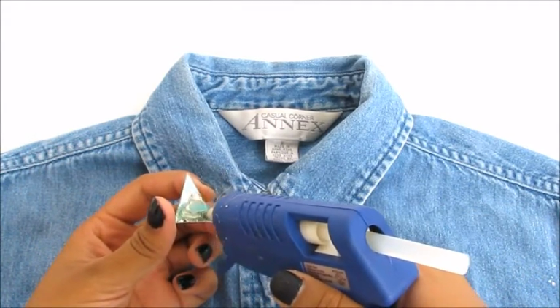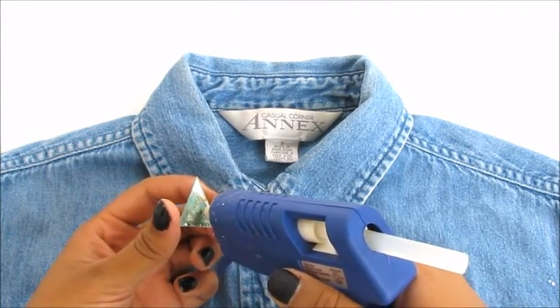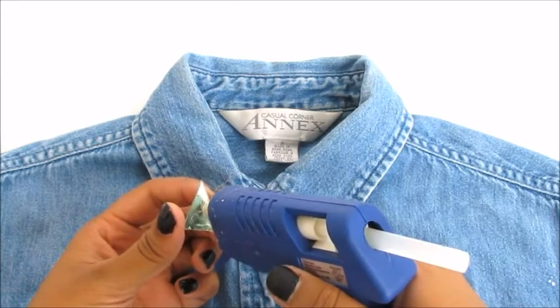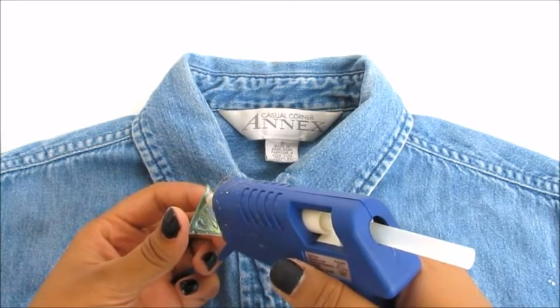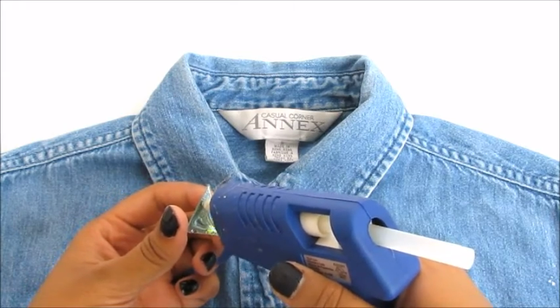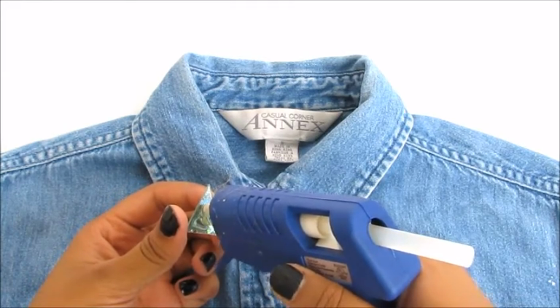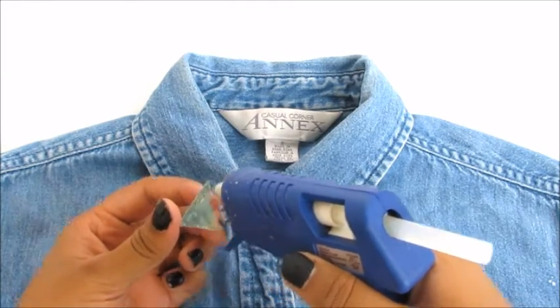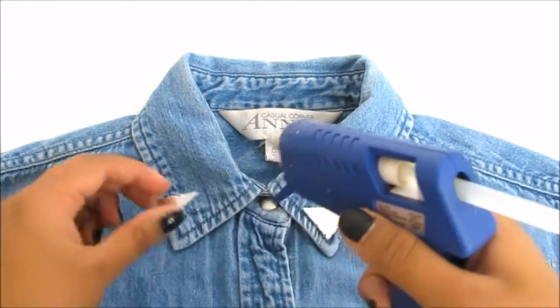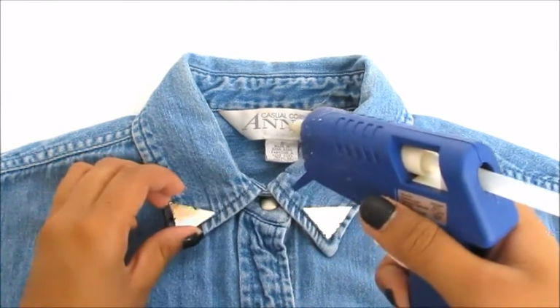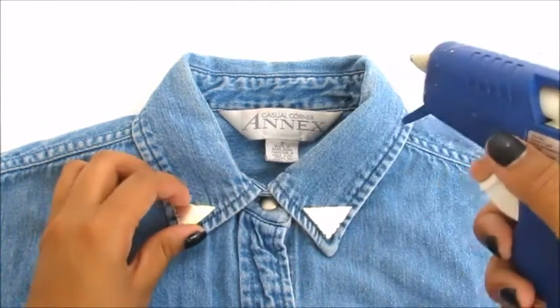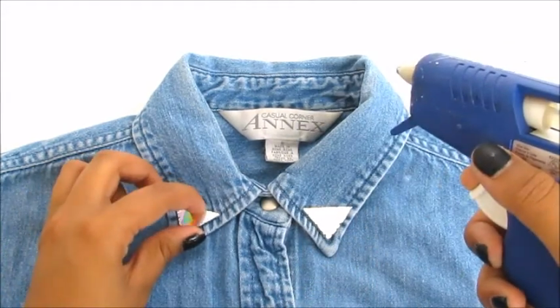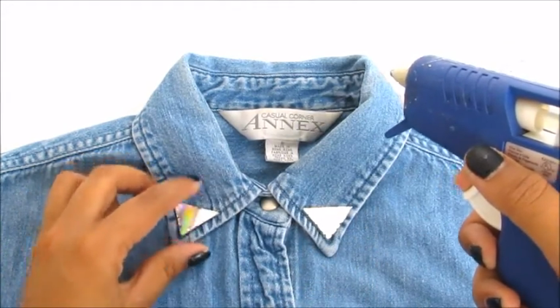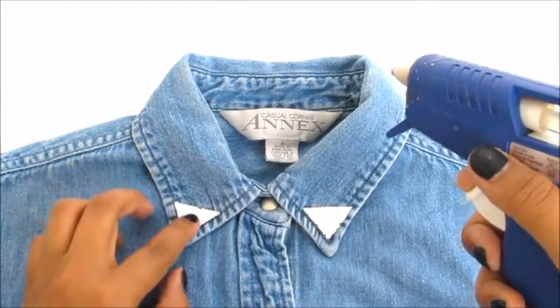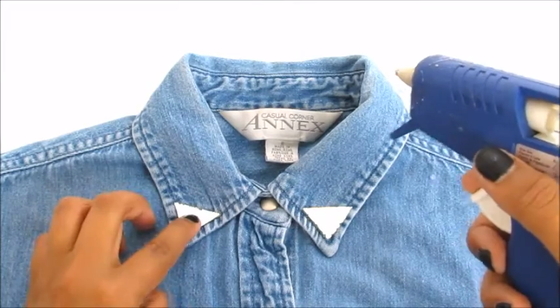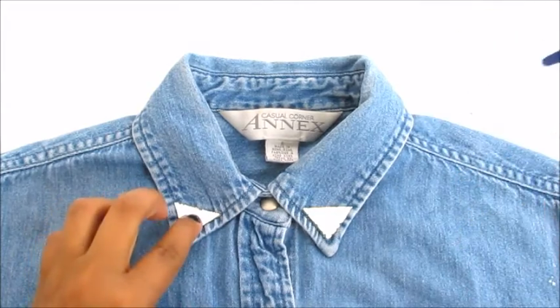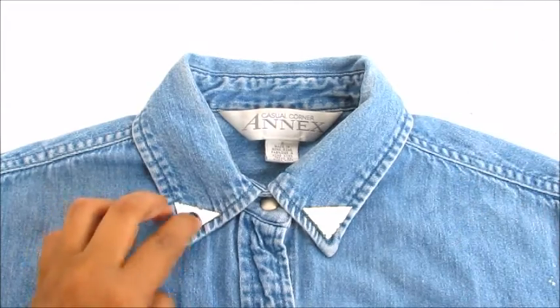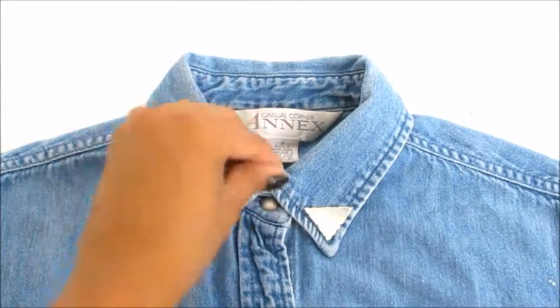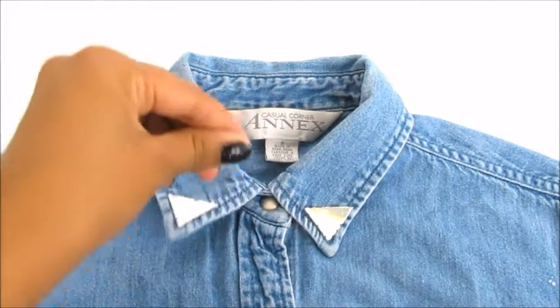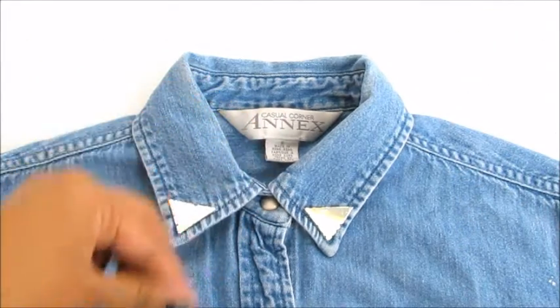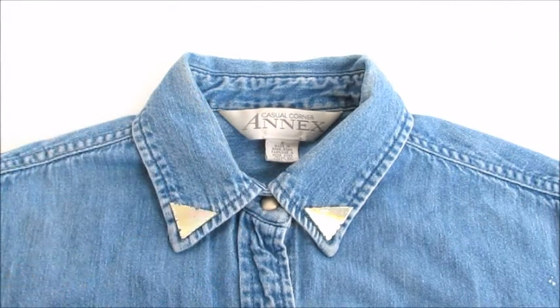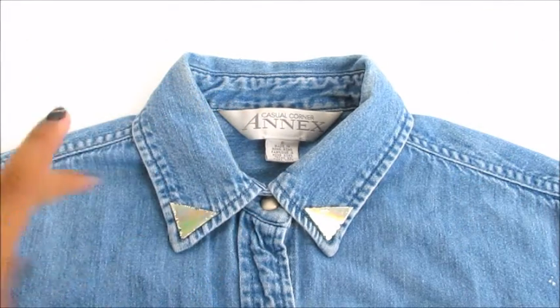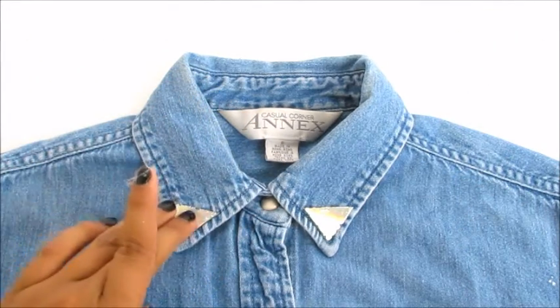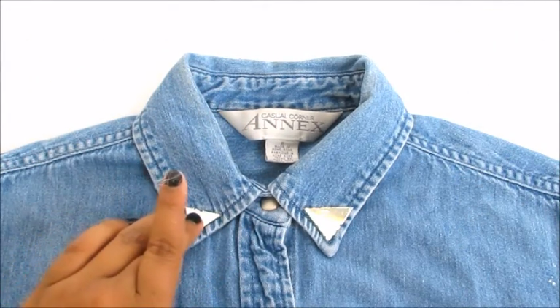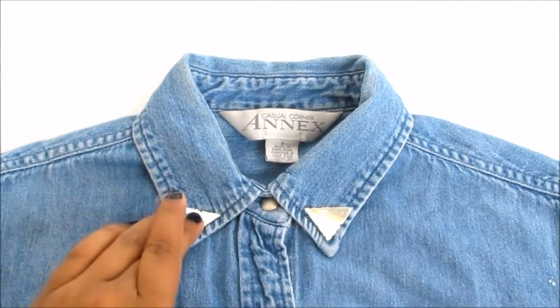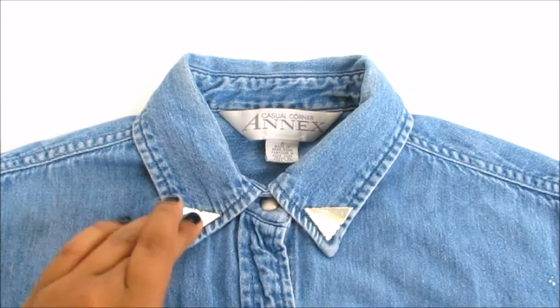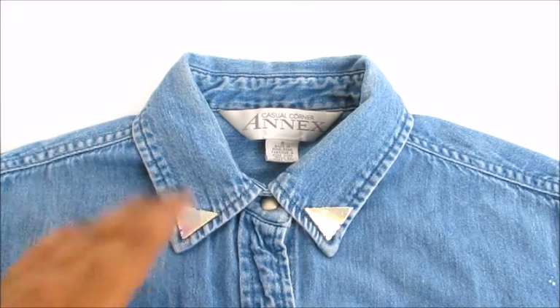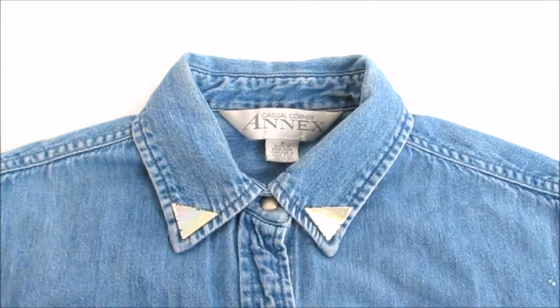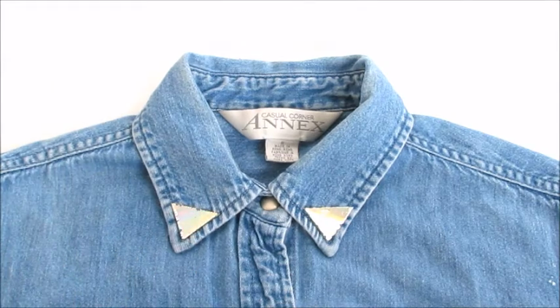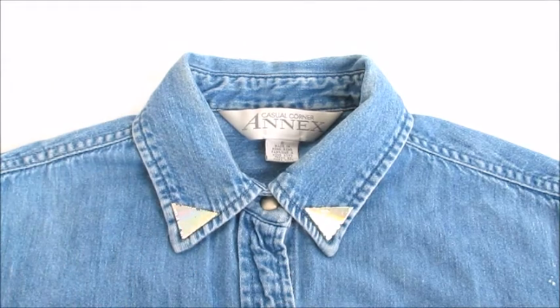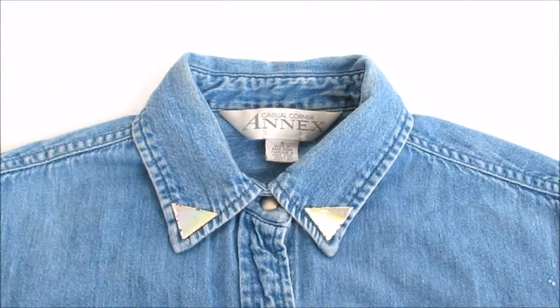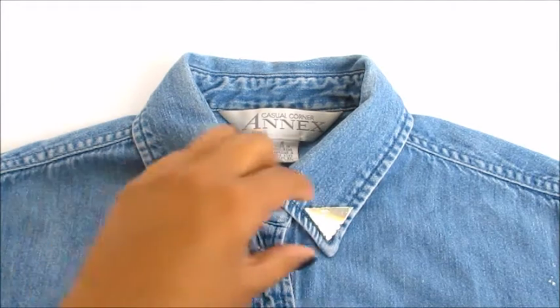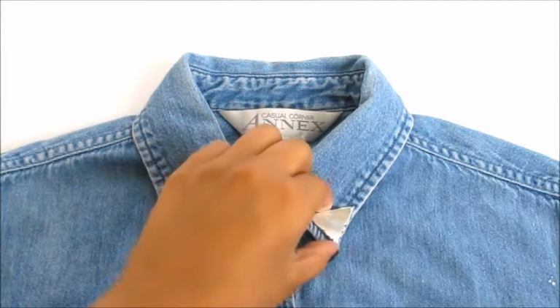For the purpose of this video, I used hot glue, but you can use any type of fabric glue for permanent results. If you use fabric glue, the embellished shirts can be washed in the washing machine without anything falling off.